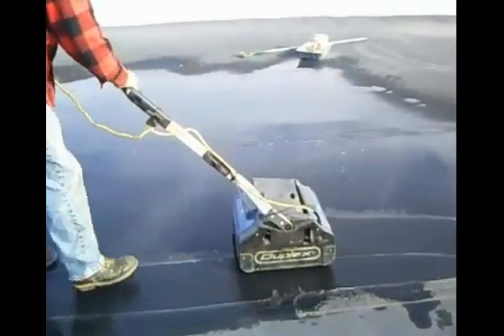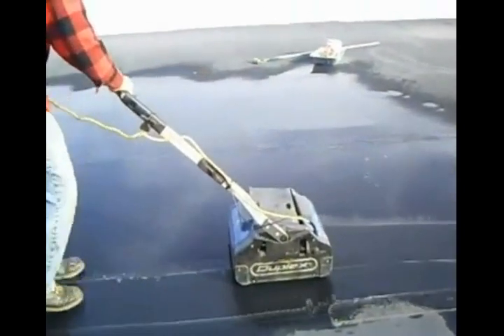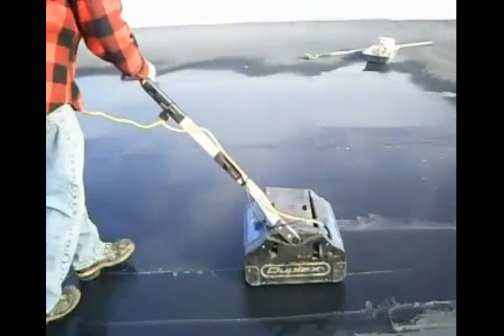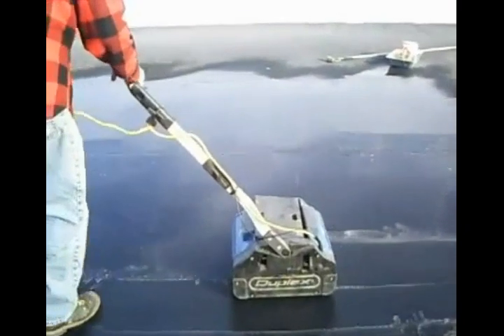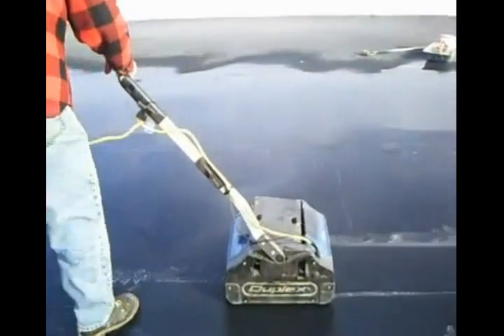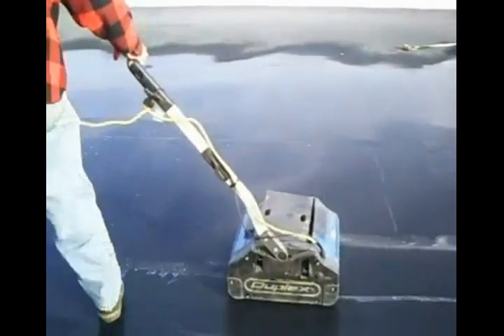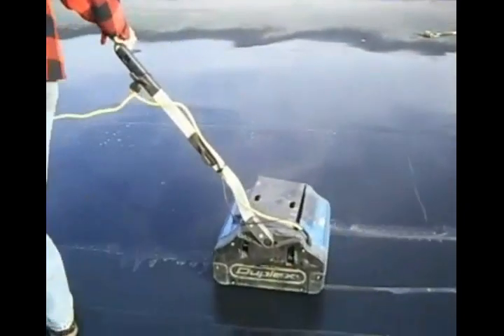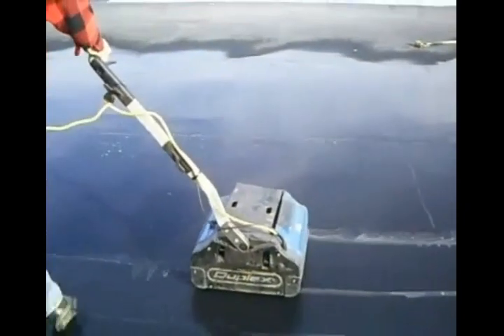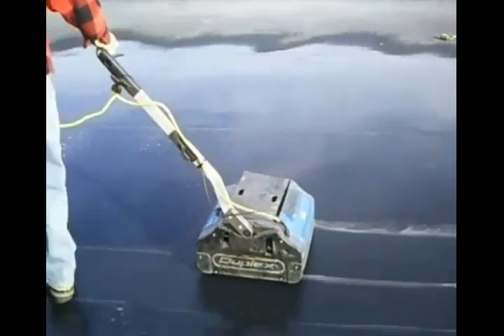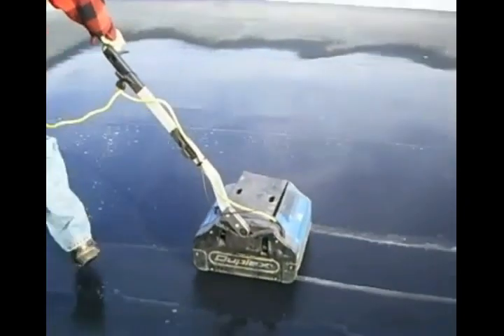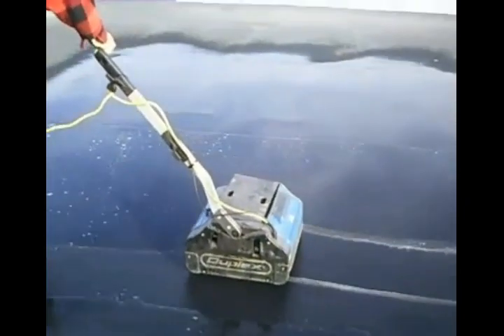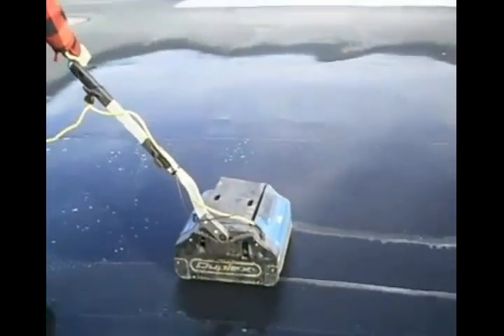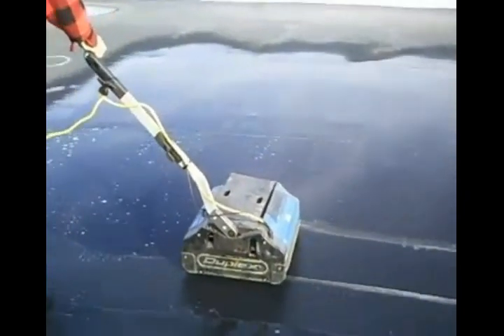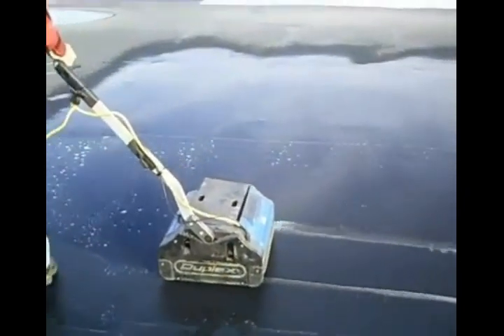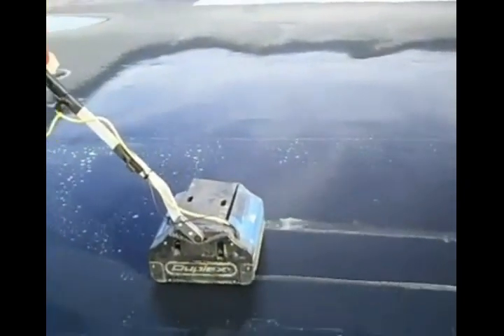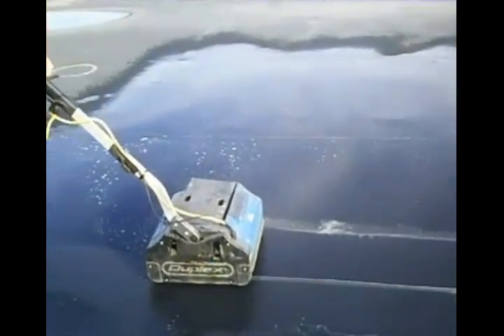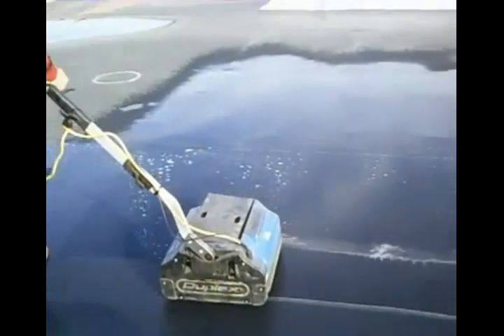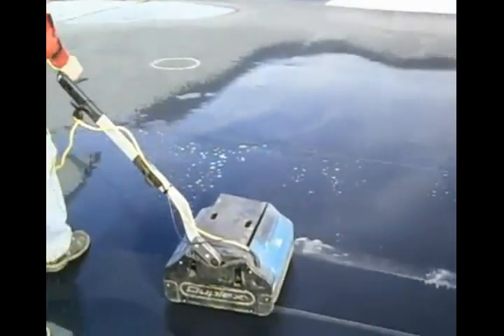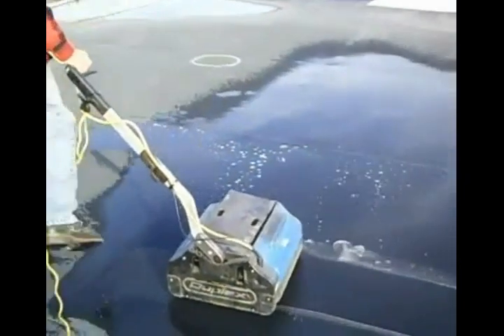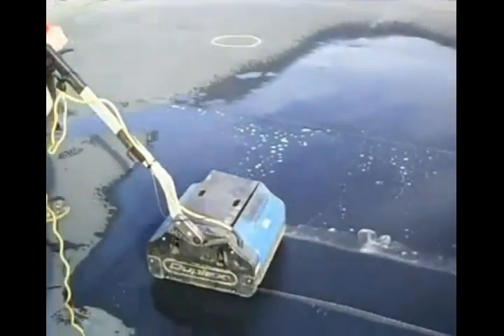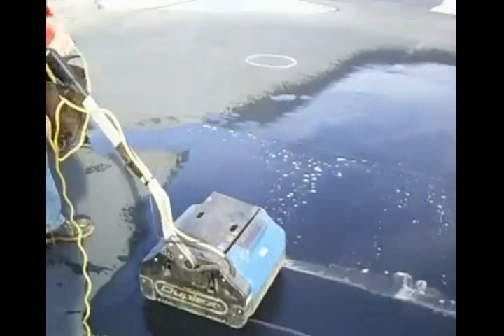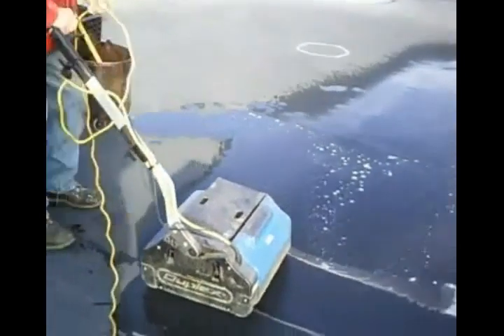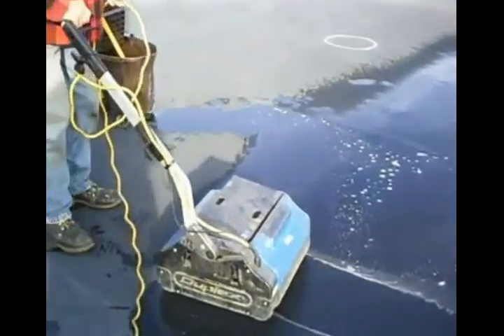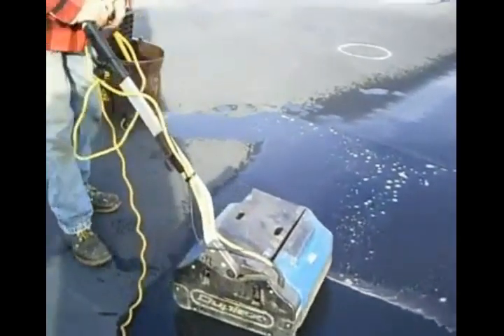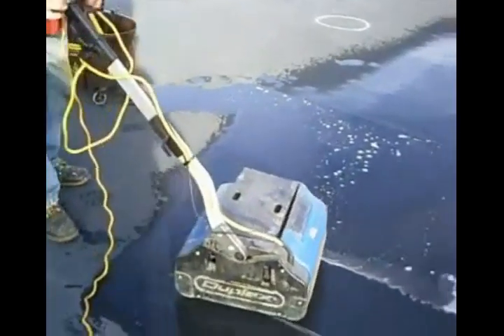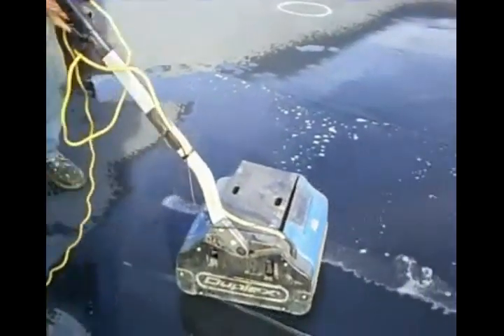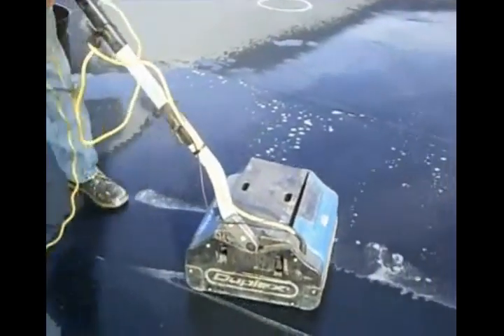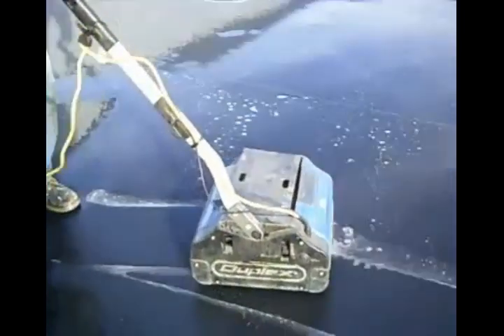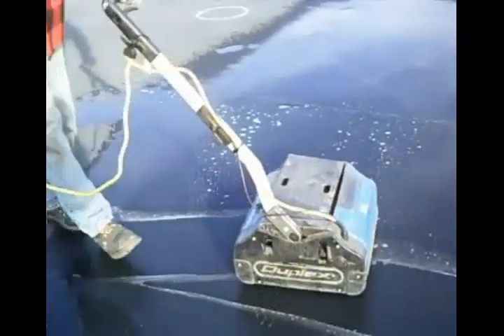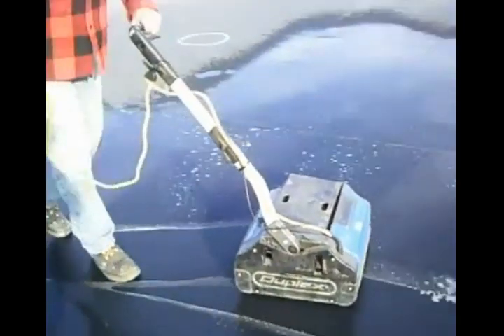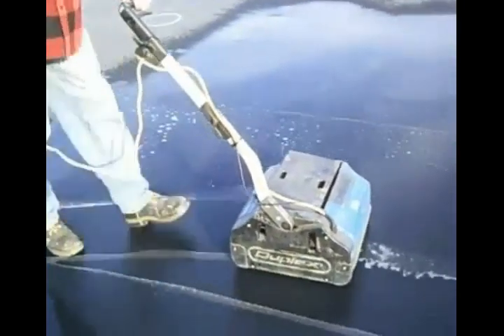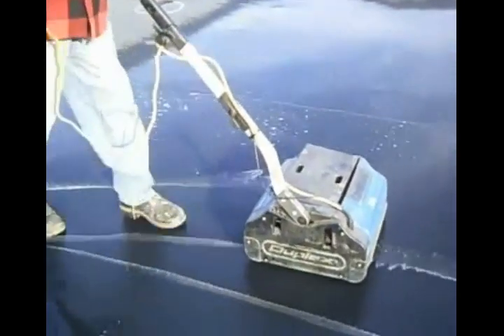This gives a nice scrubbing action without really beating on the EPDM.